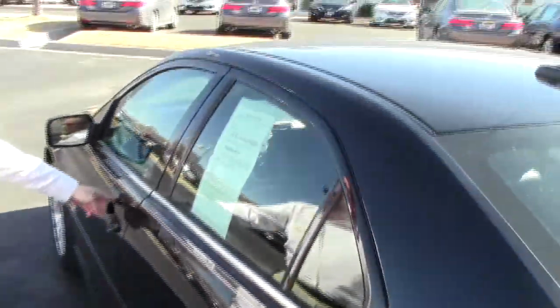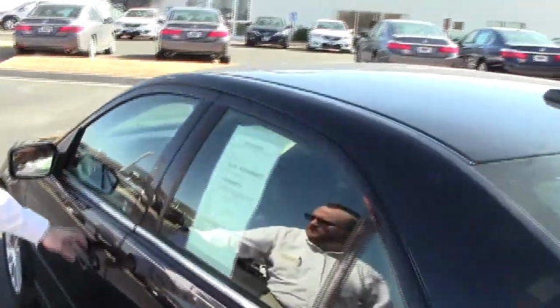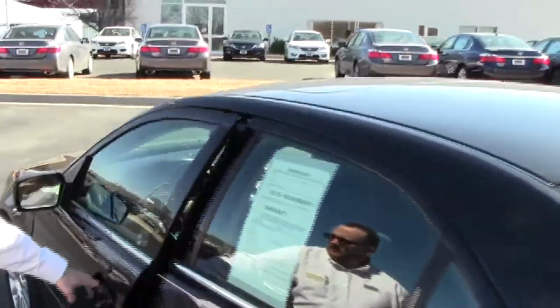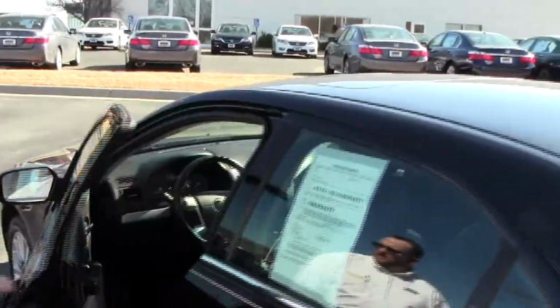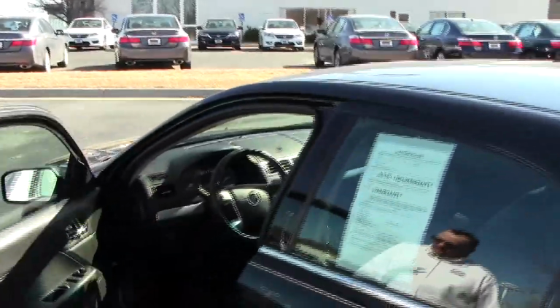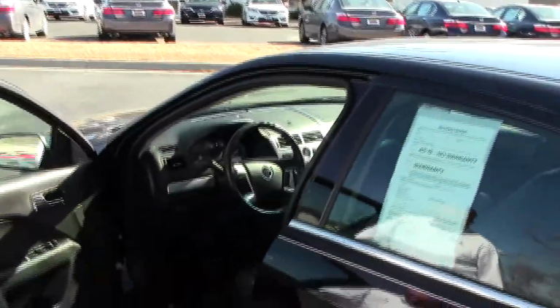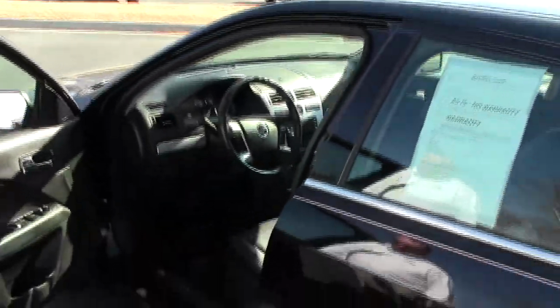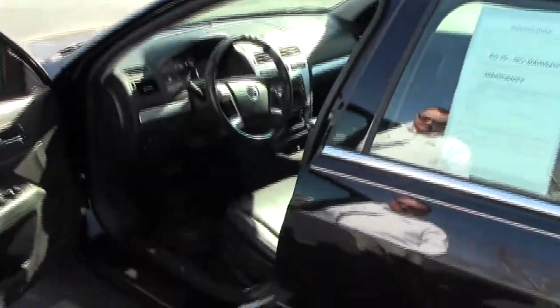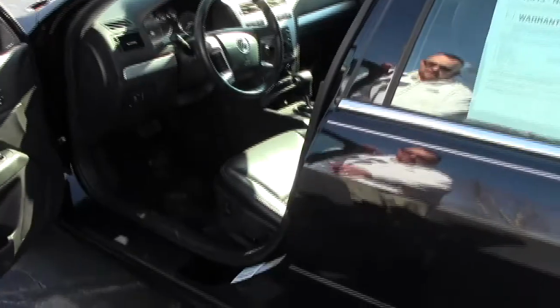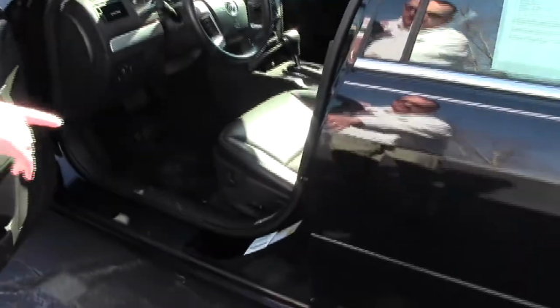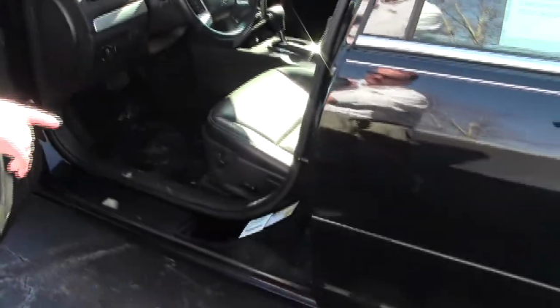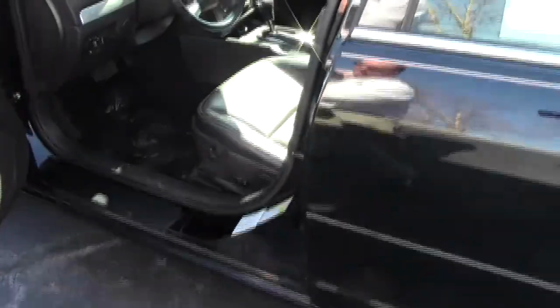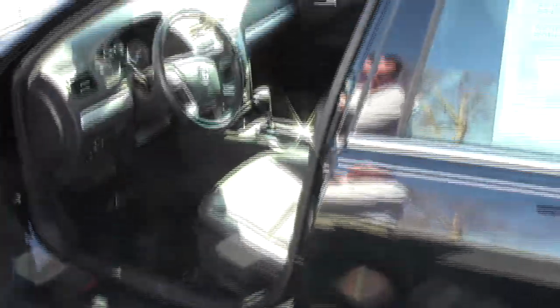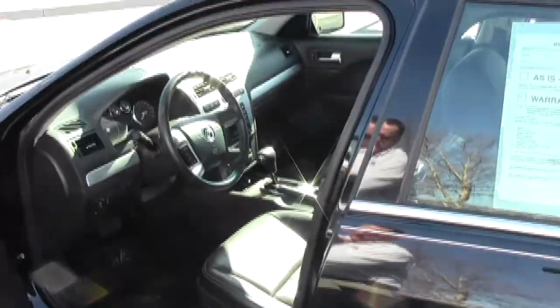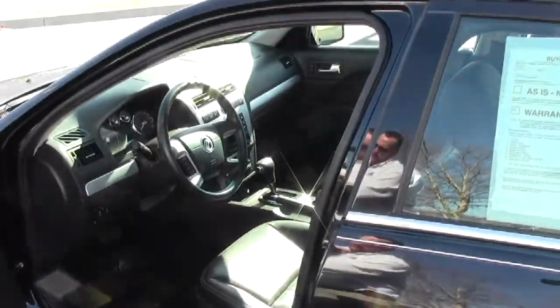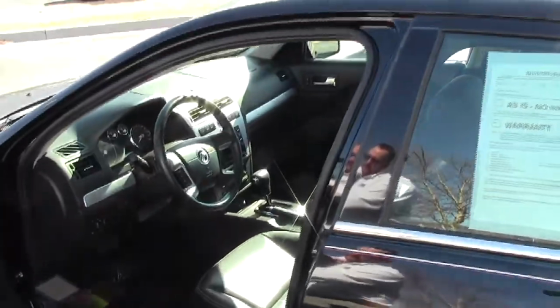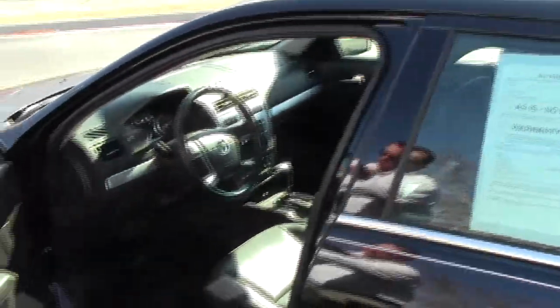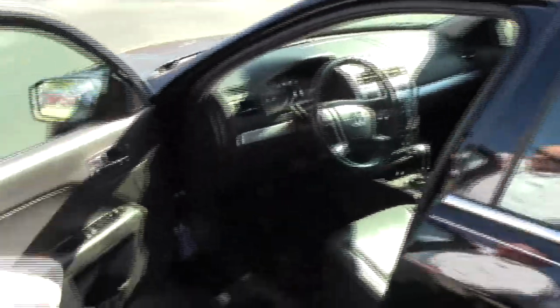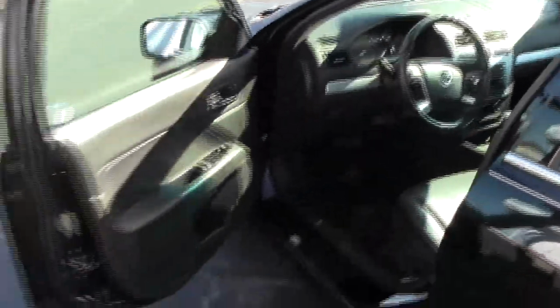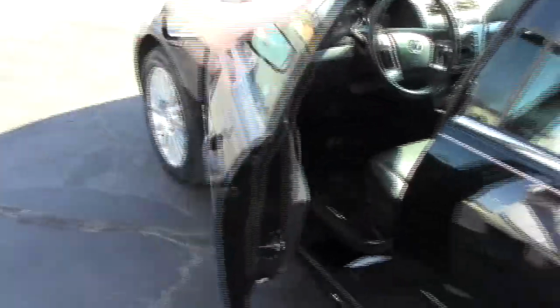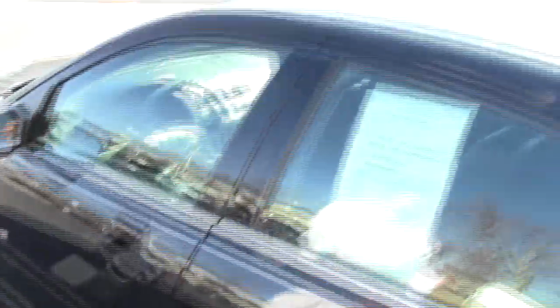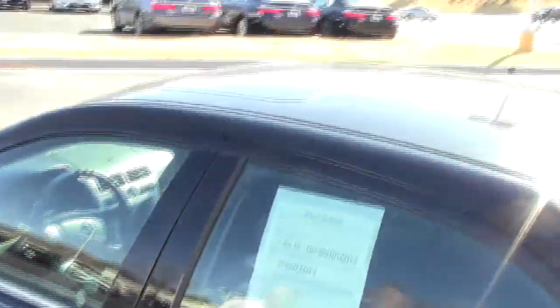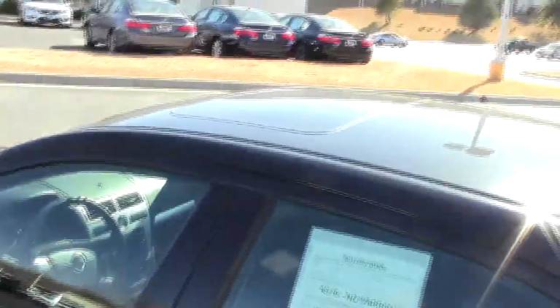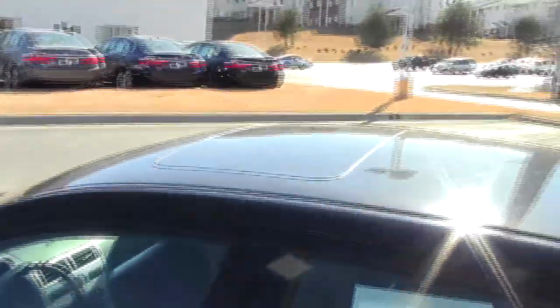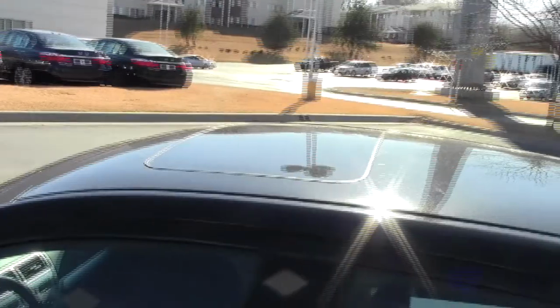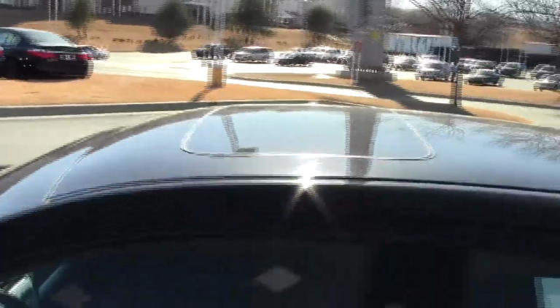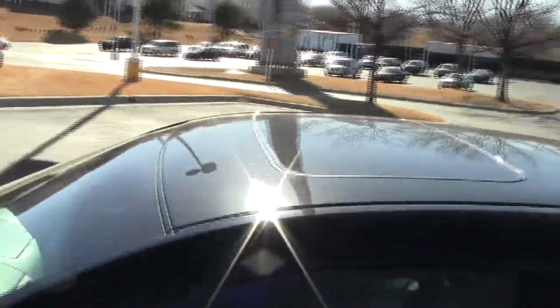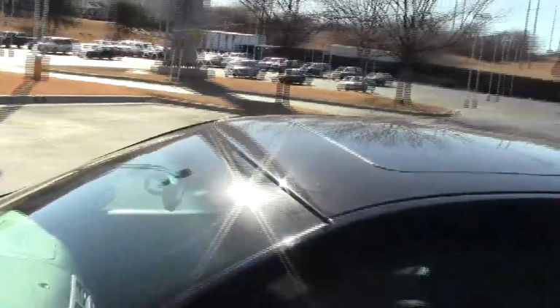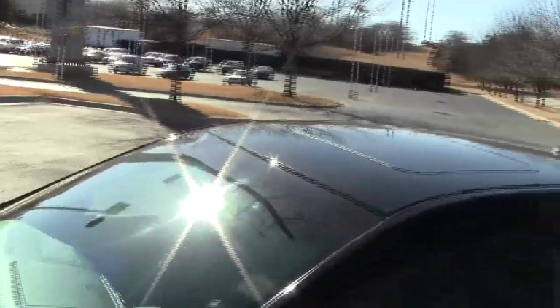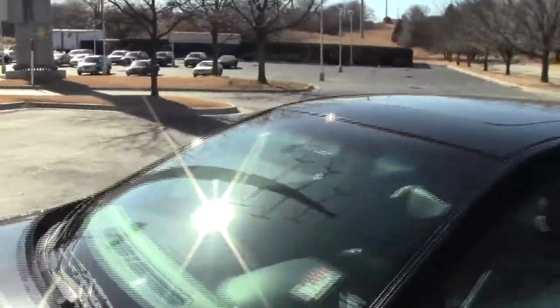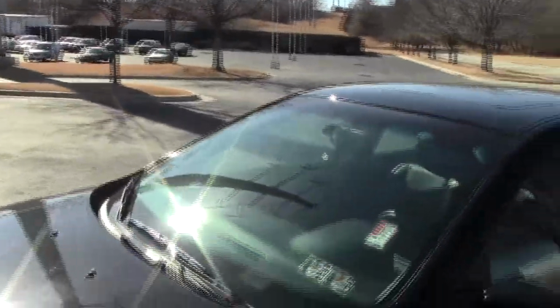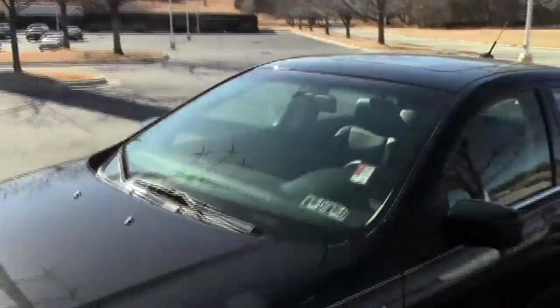Keyless entry, six-way power driver seat, power windows, power mirrors, and power locks. Ask to see the free Carfax report and mechanical inspection sheet.